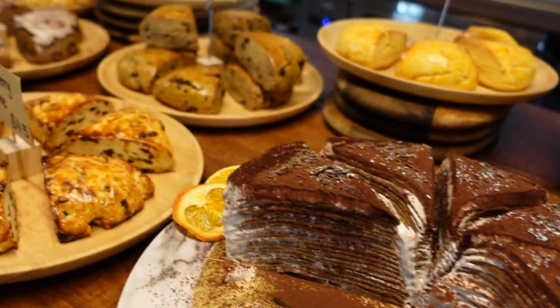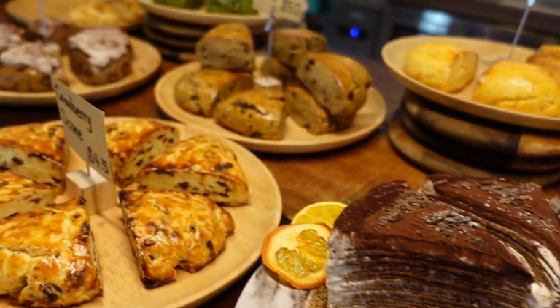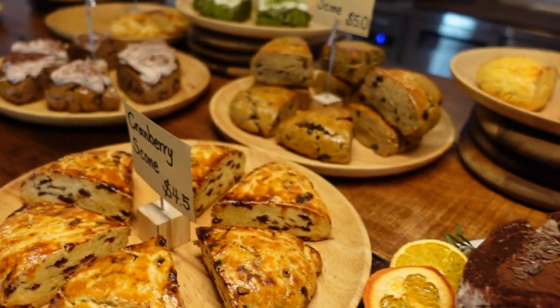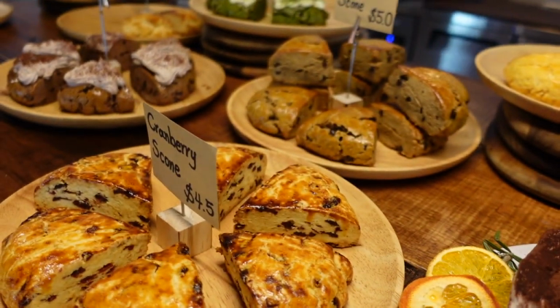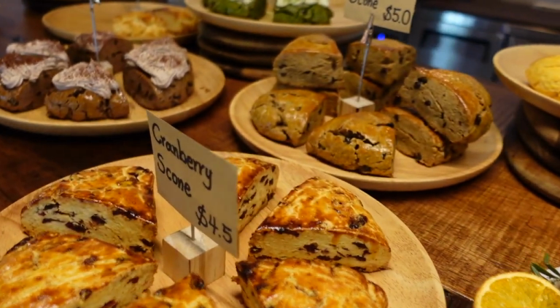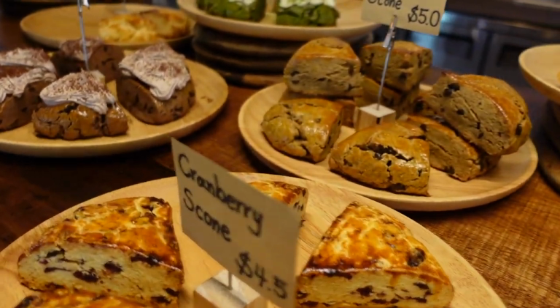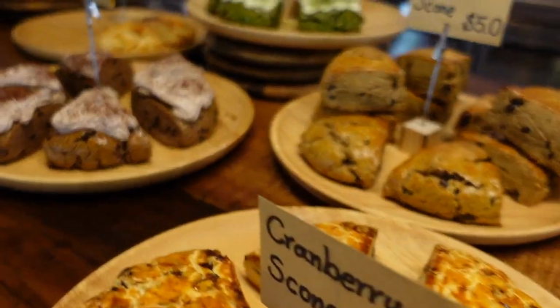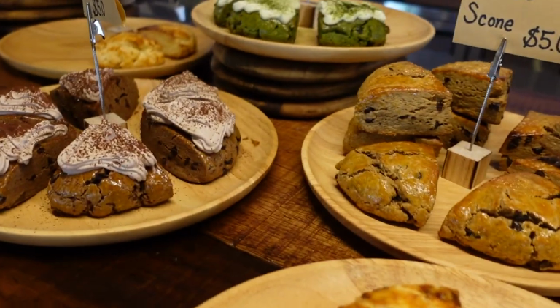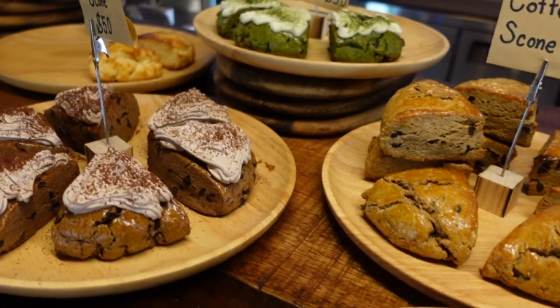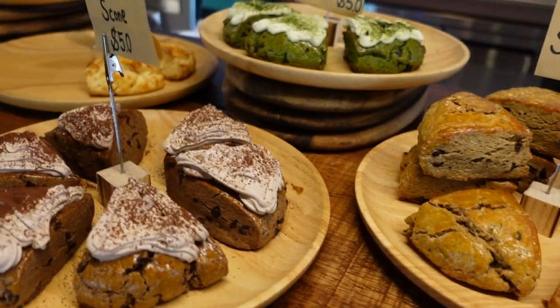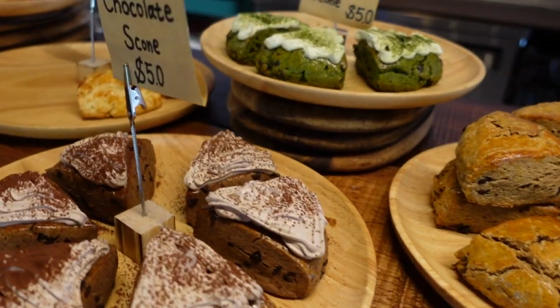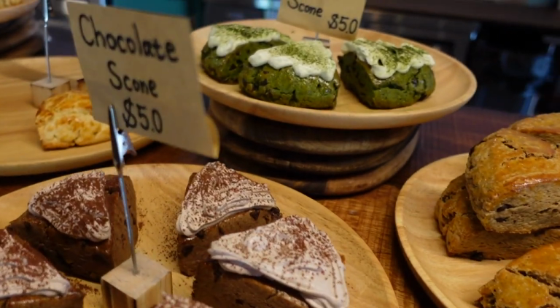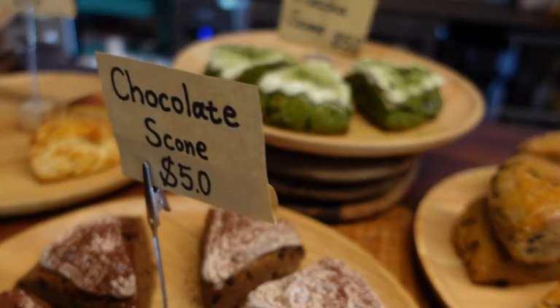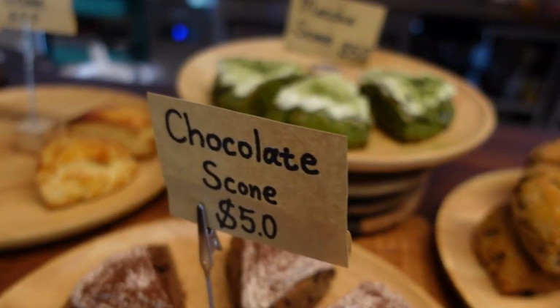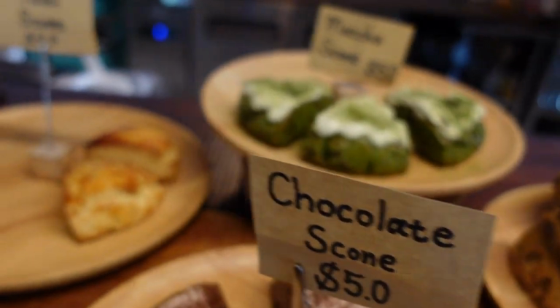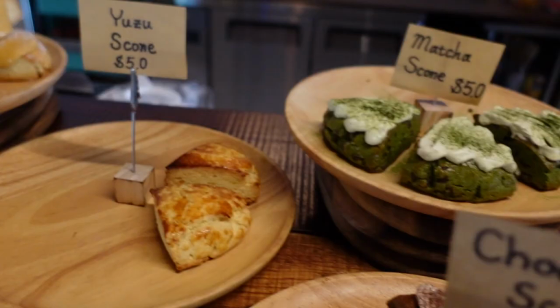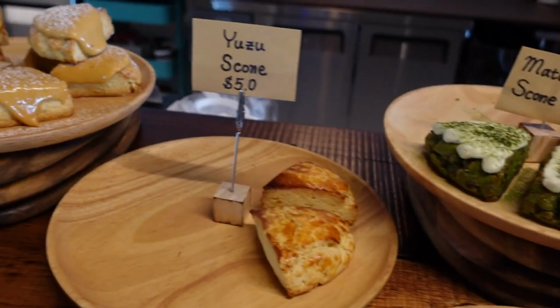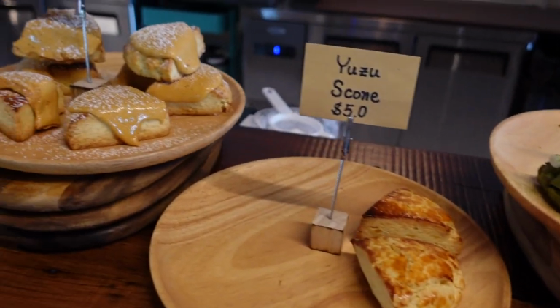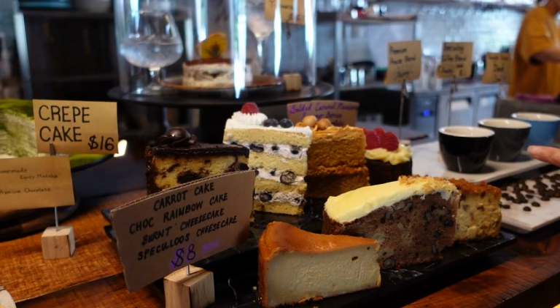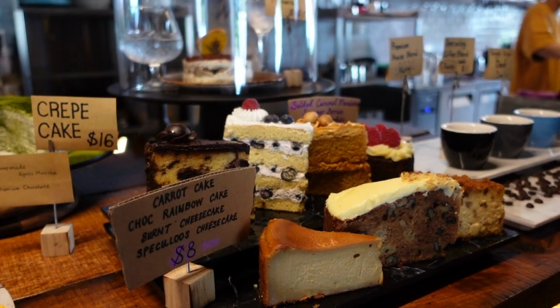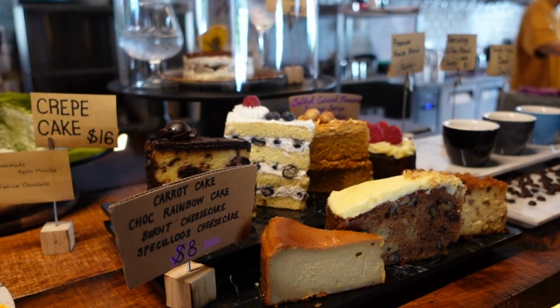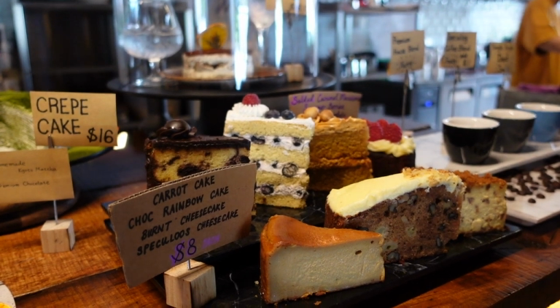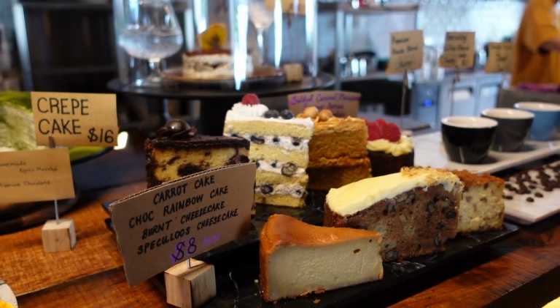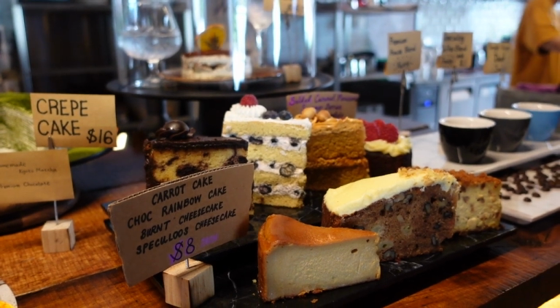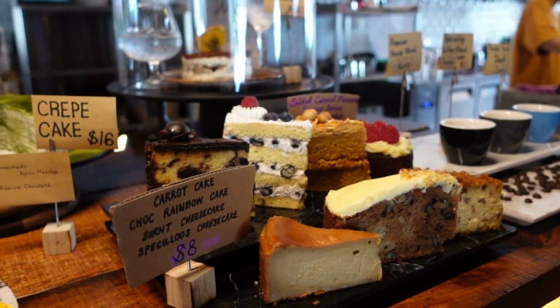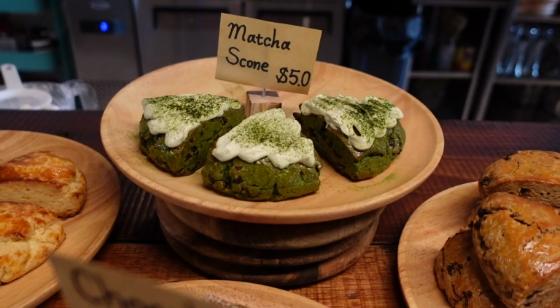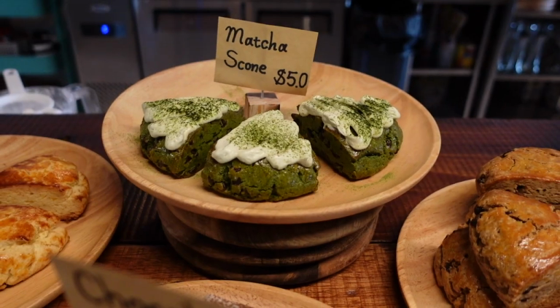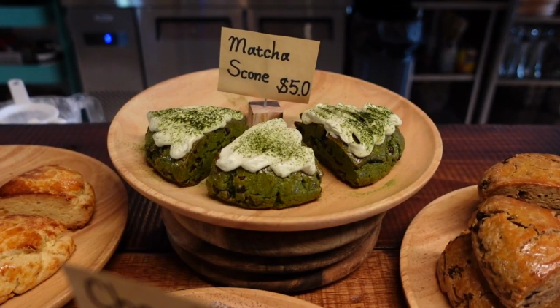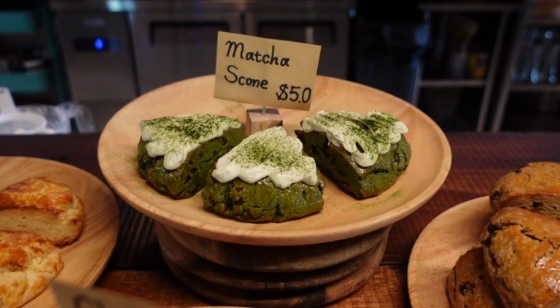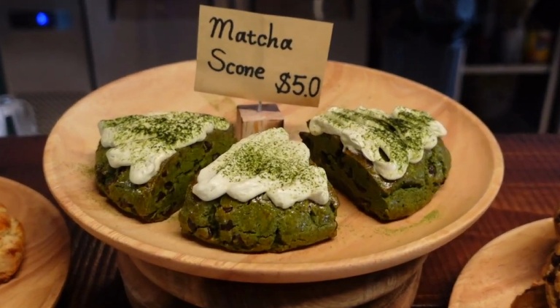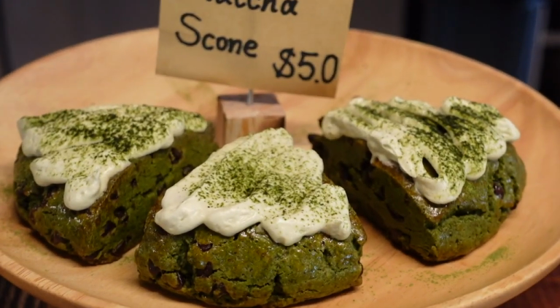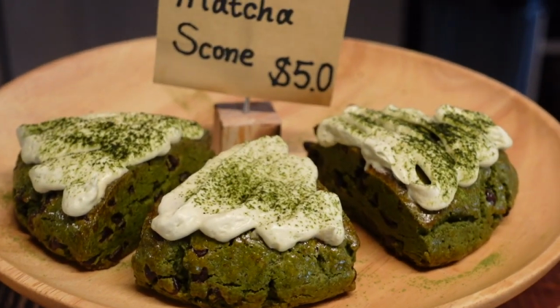Looking at the spread that they have this afternoon, which one would you have chosen? Just to let you know, I was here on two occasions to capture this episode.